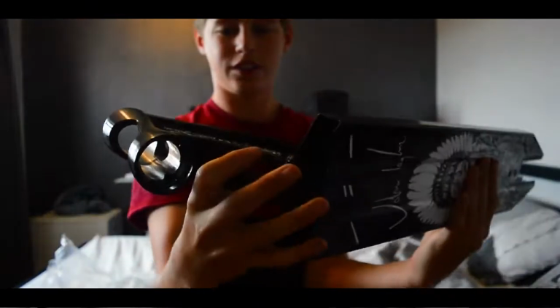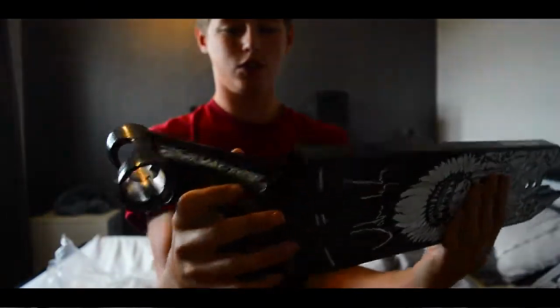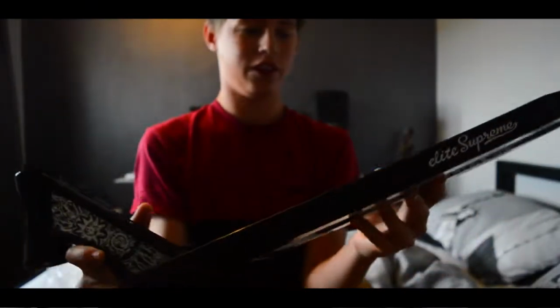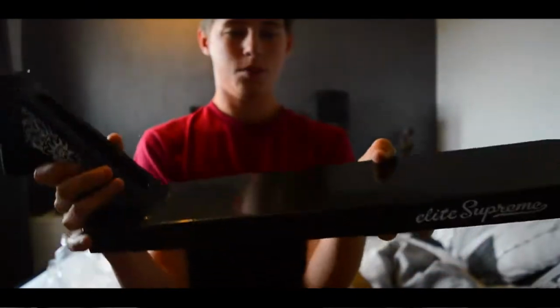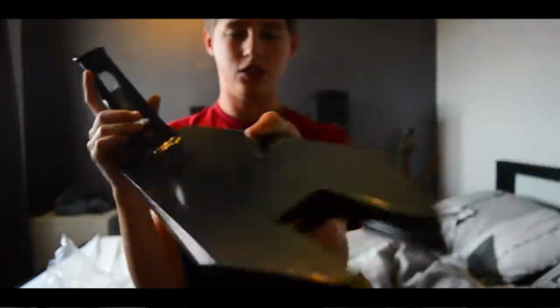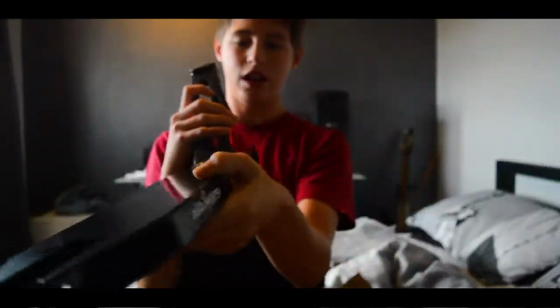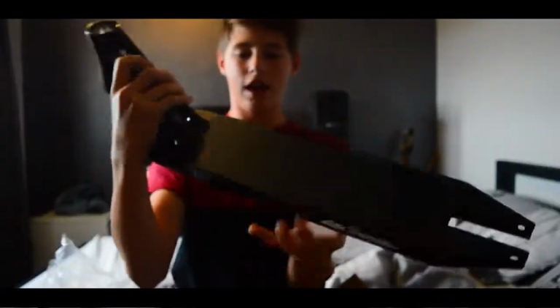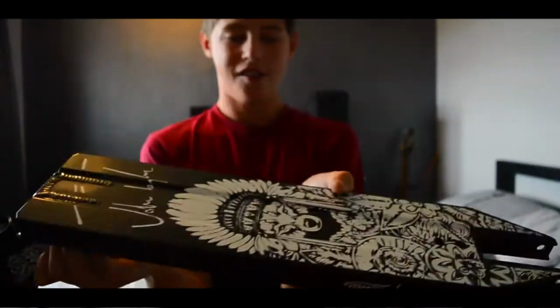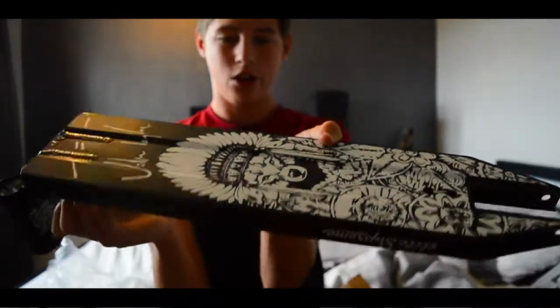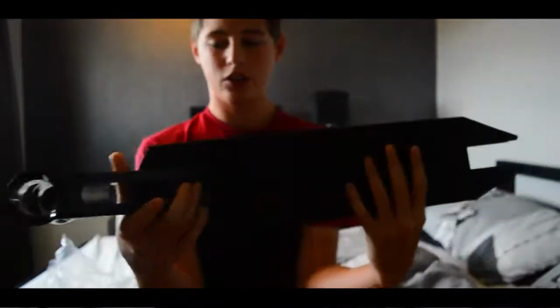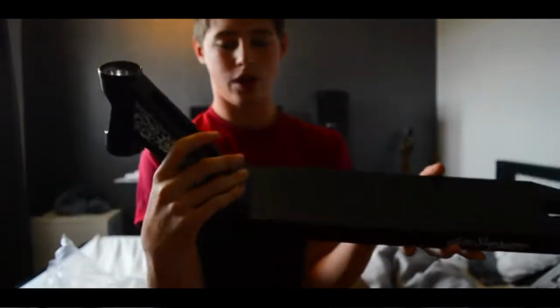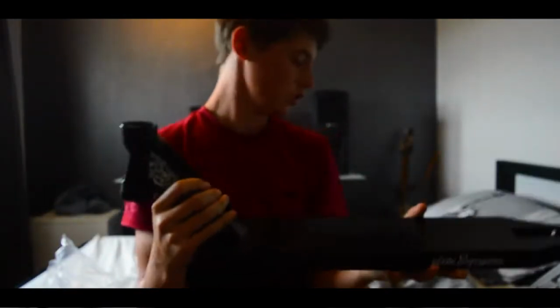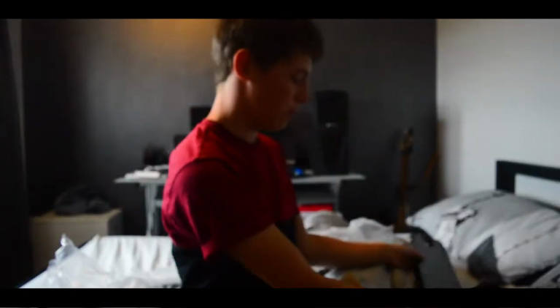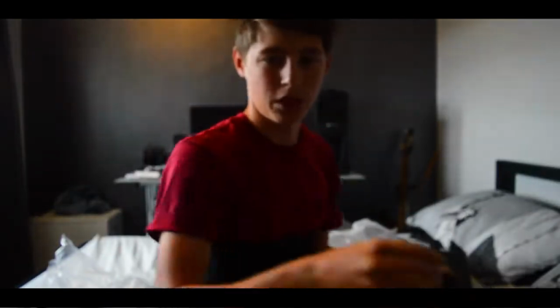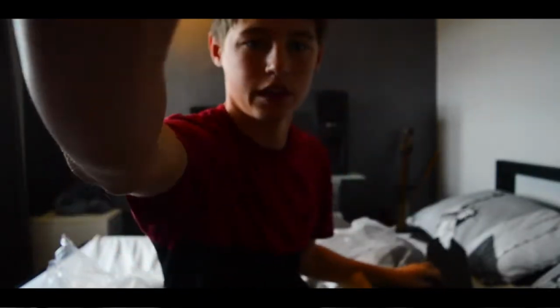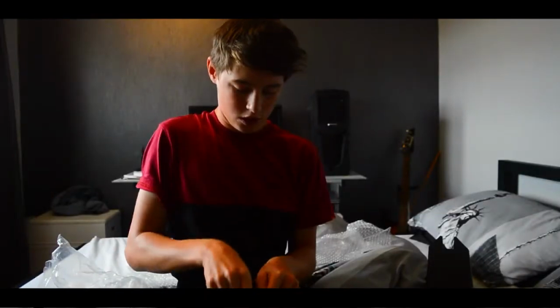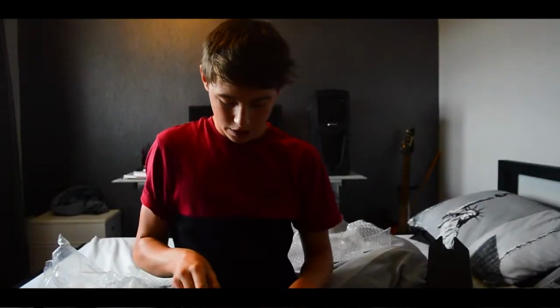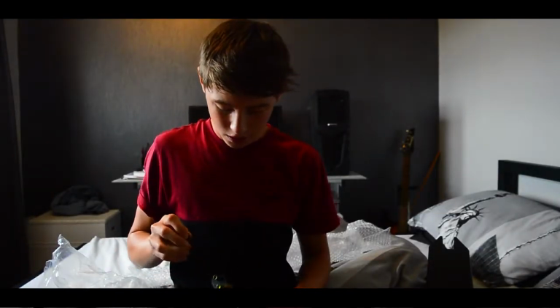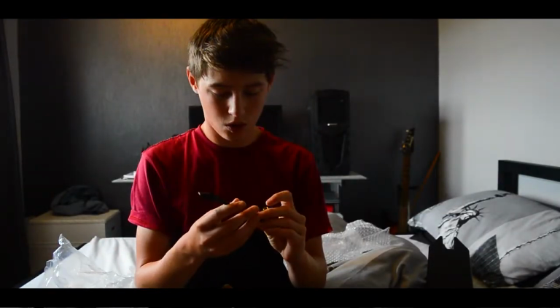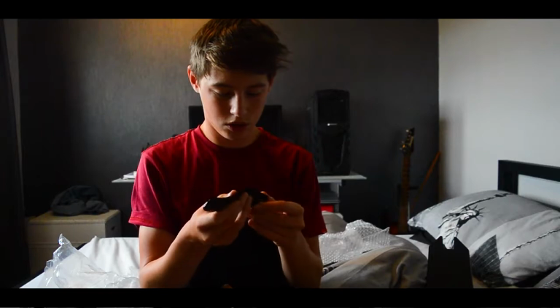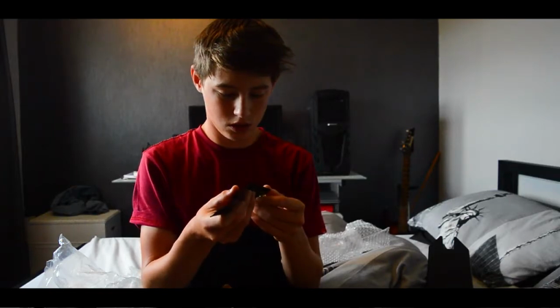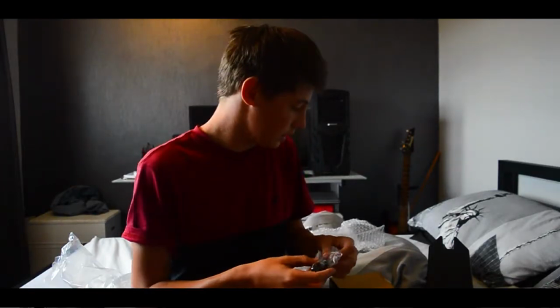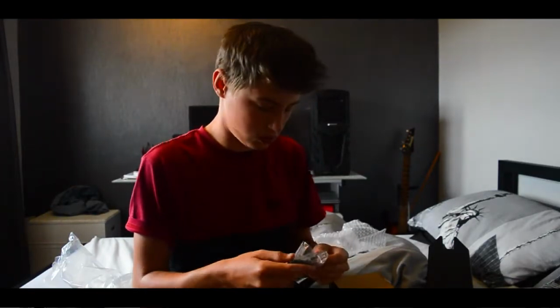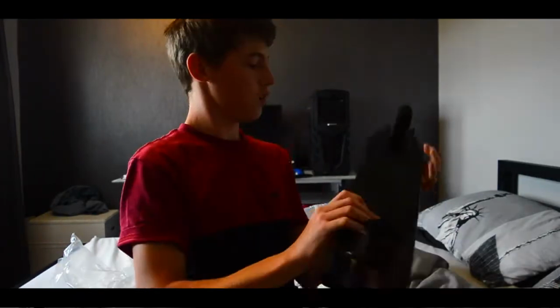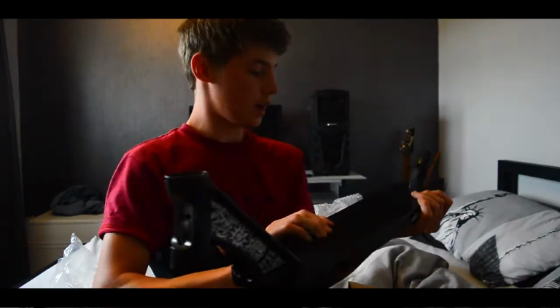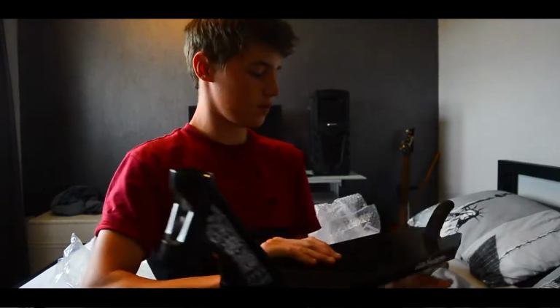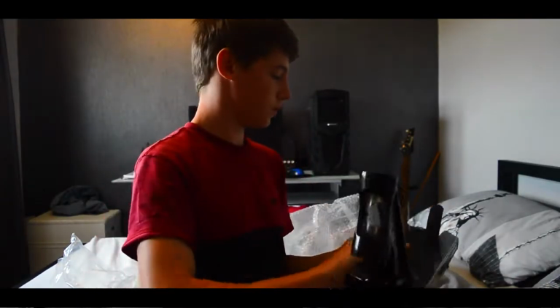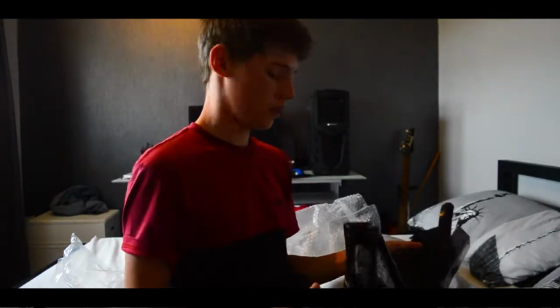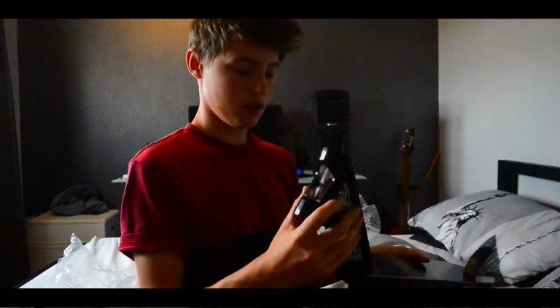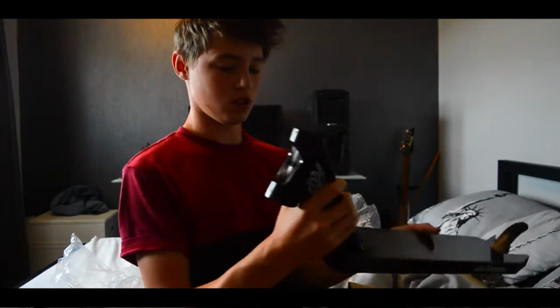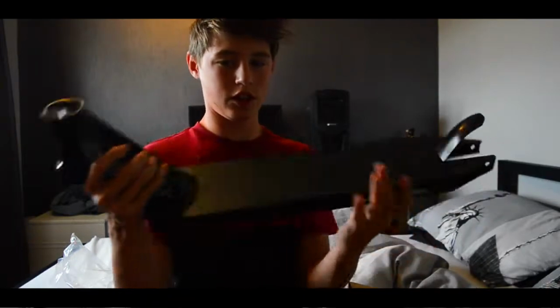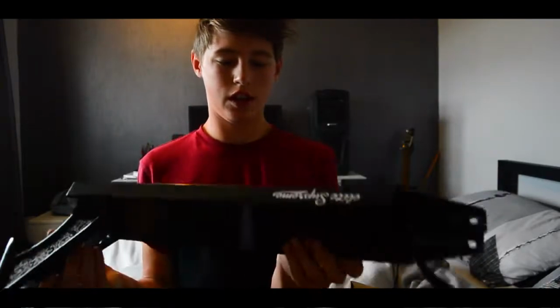It's literally the nicest deck I've had. I've unboxed the brake — here's the brake. Oh sick, there's the axle. This is such a nice scooter deck.